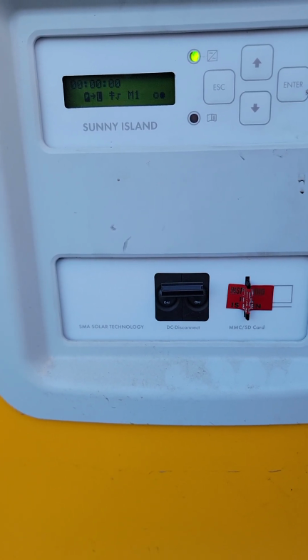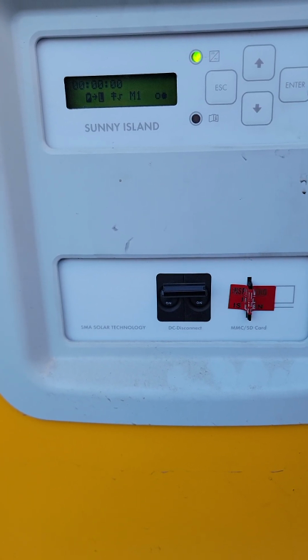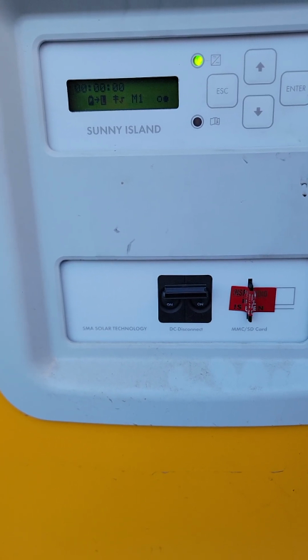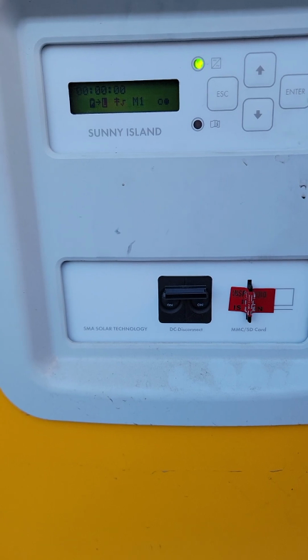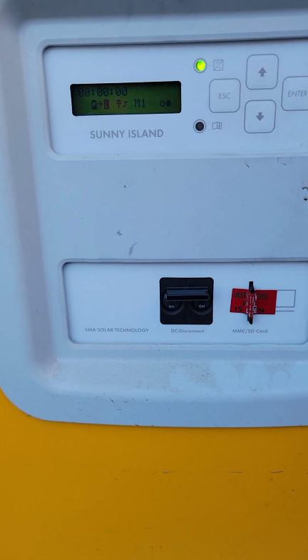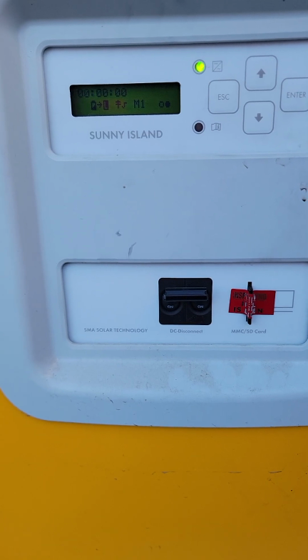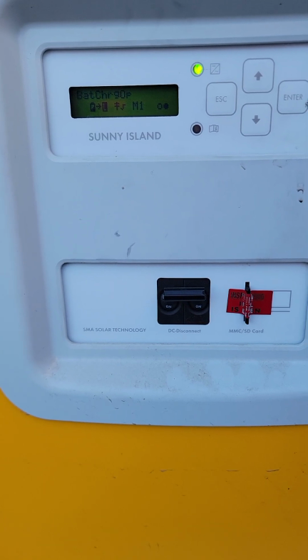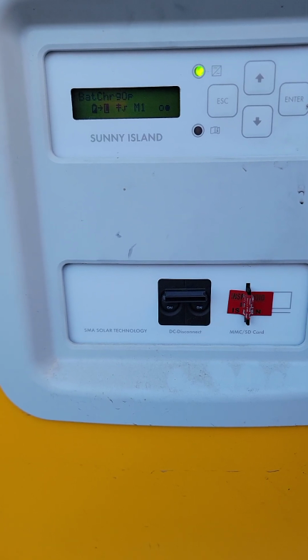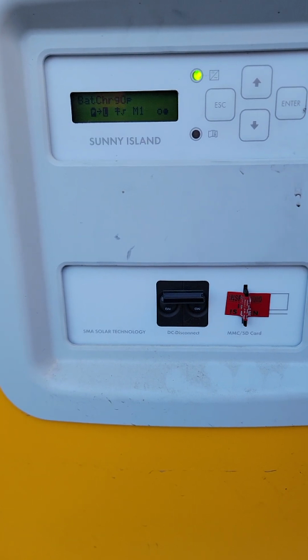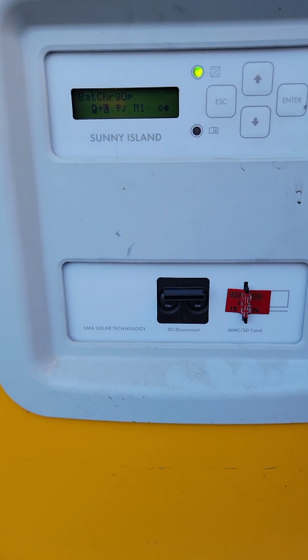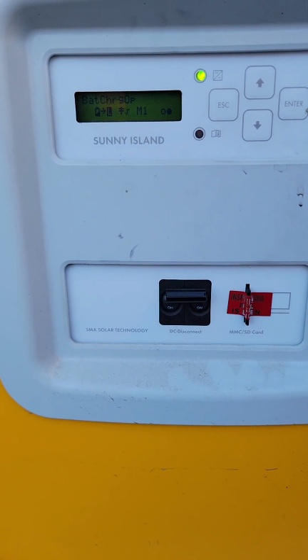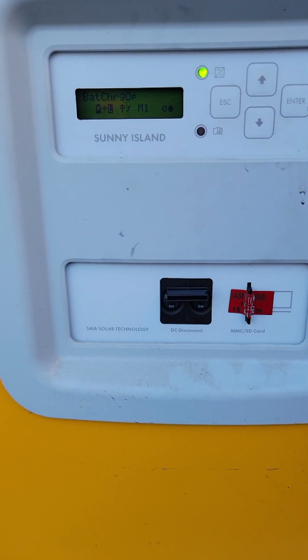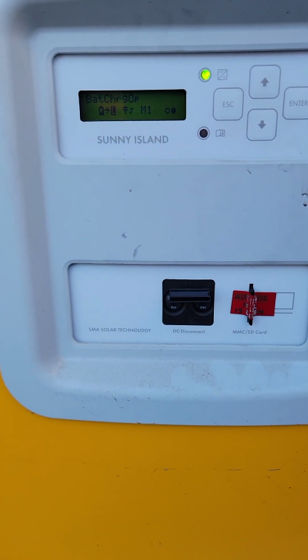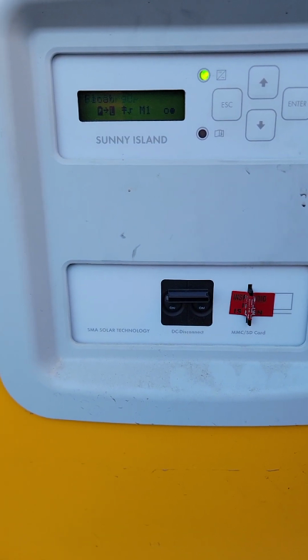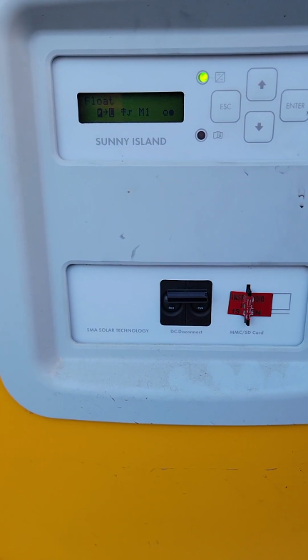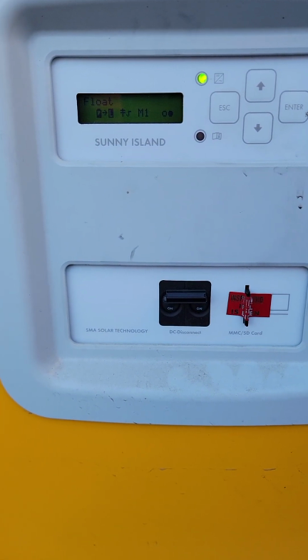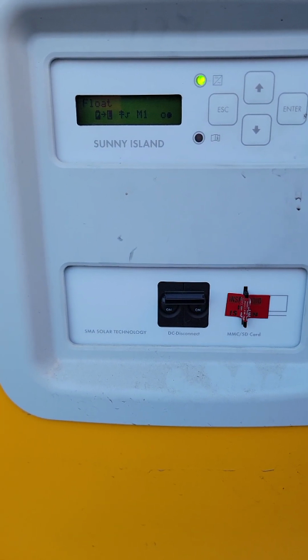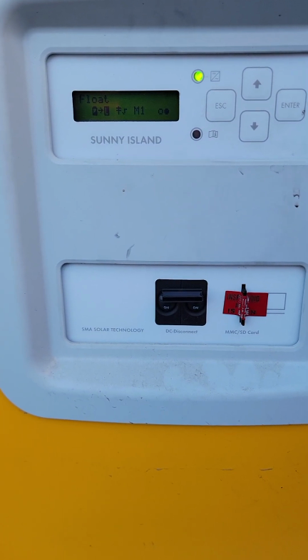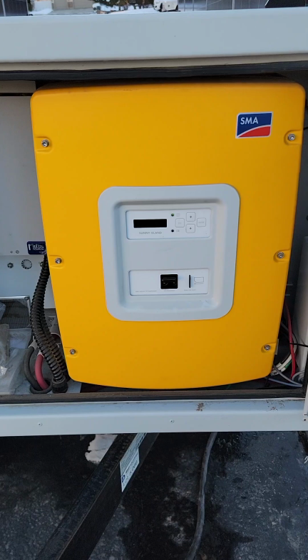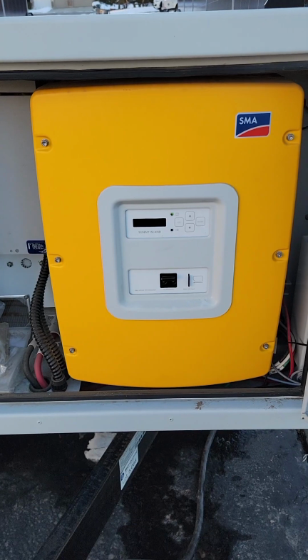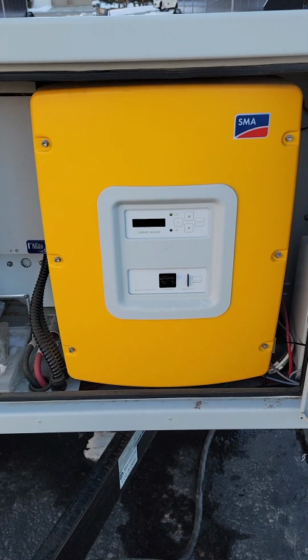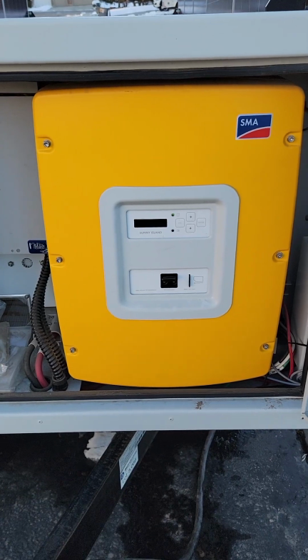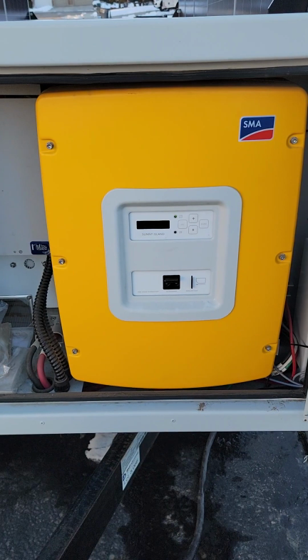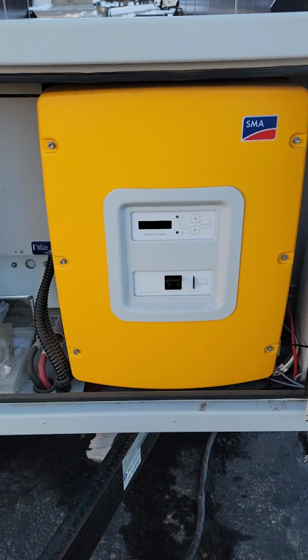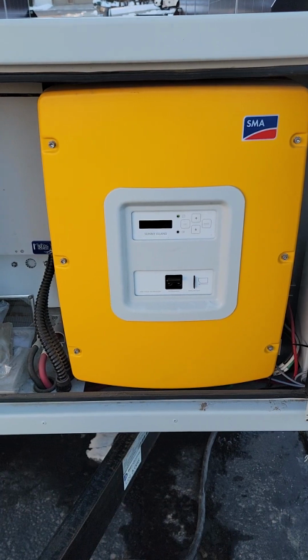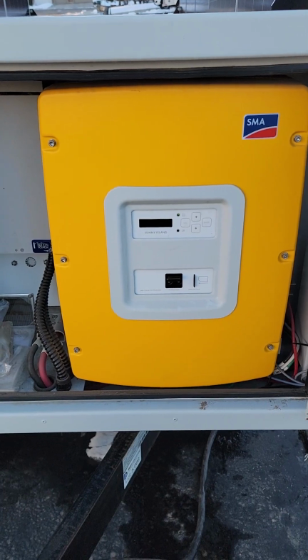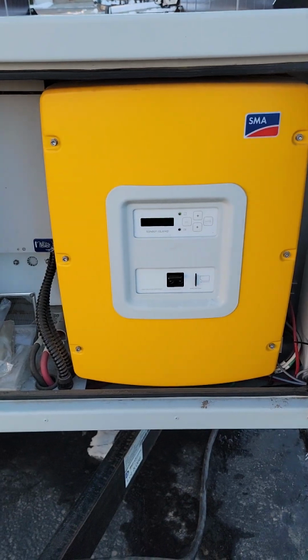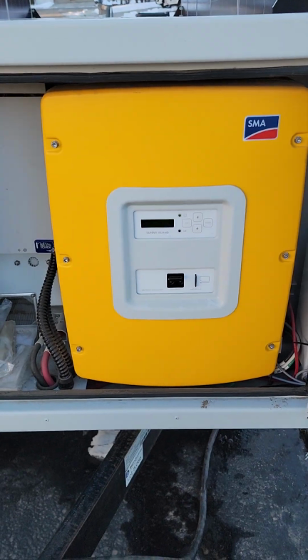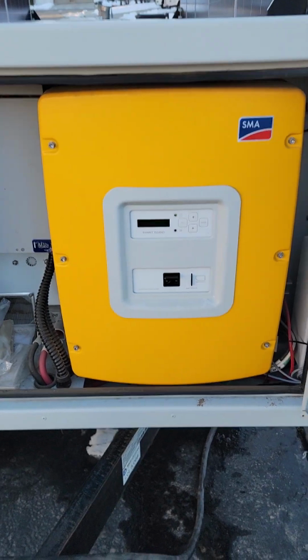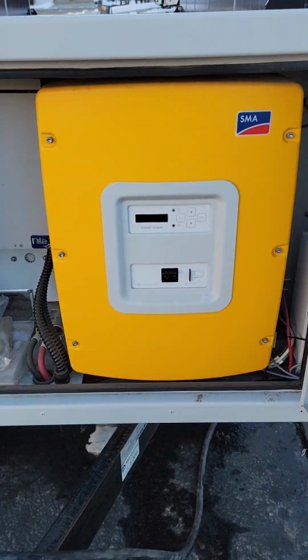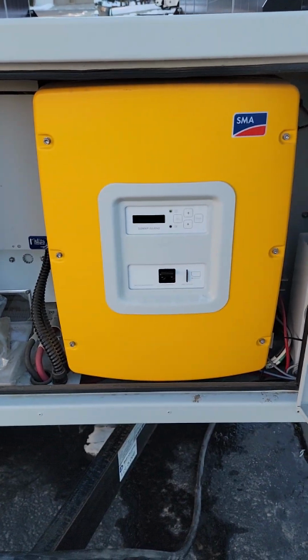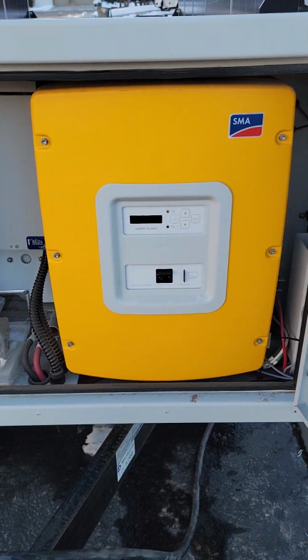I actually have another trailer I'm going to do the same thing to right now, so I'll just pause the video and go over to that one. Okay, so now this is the second trailer.